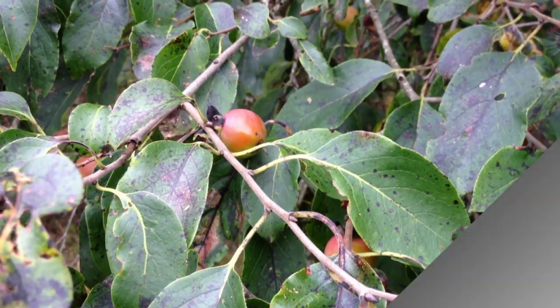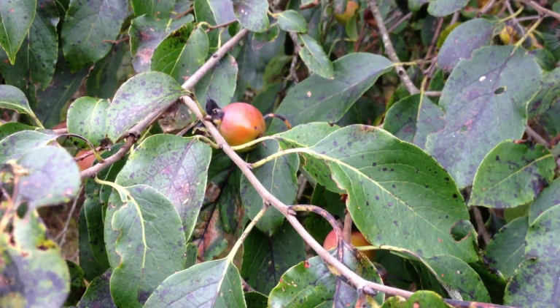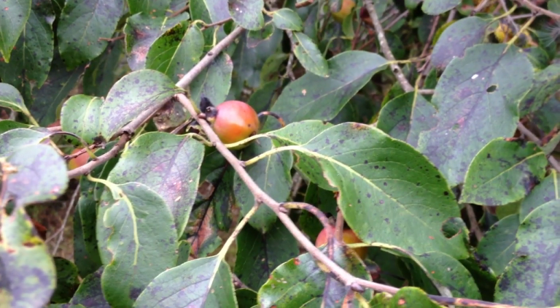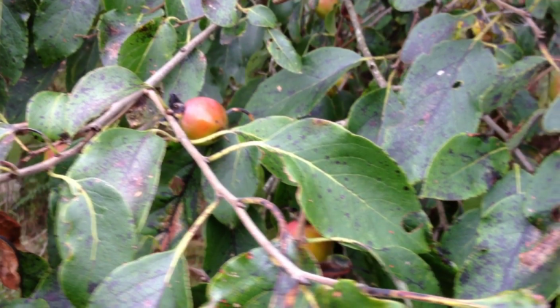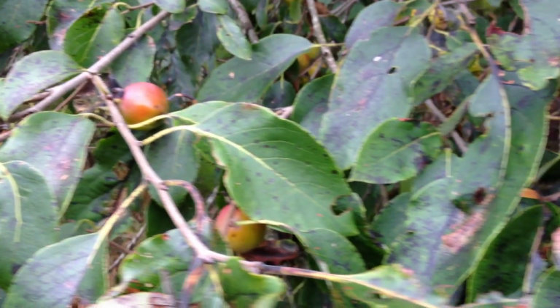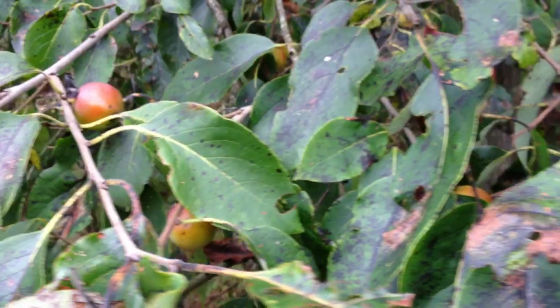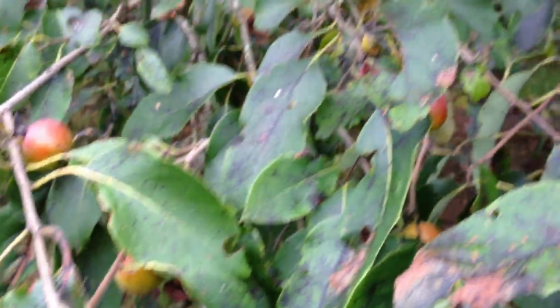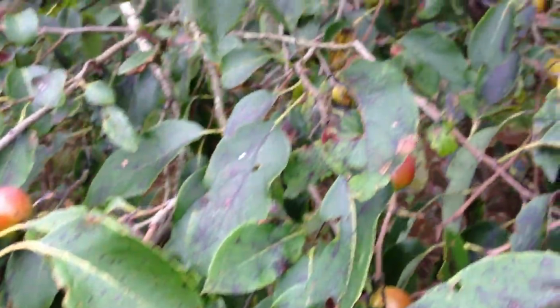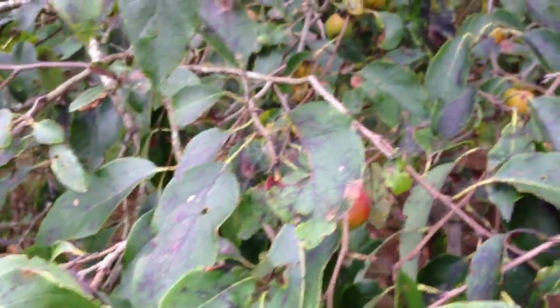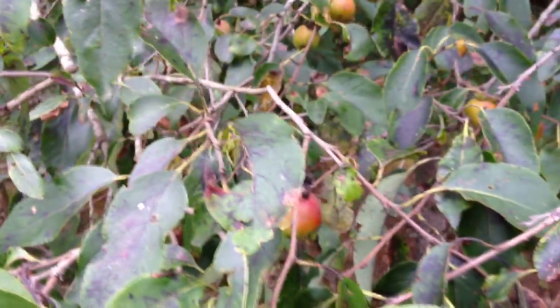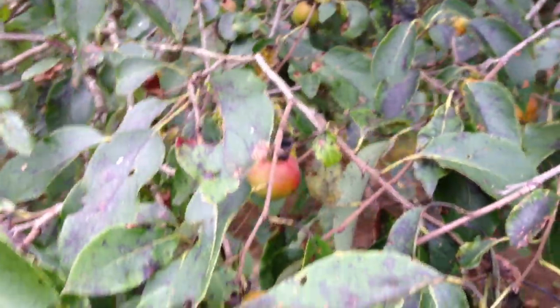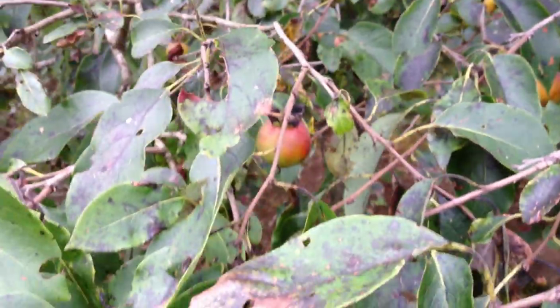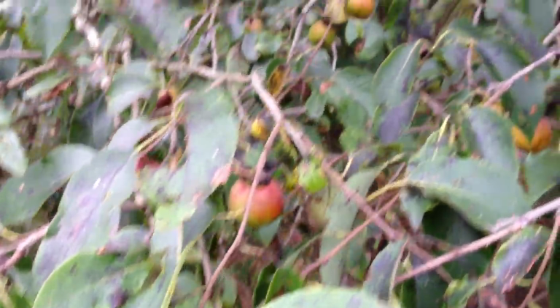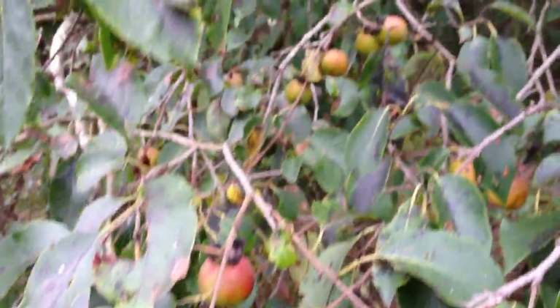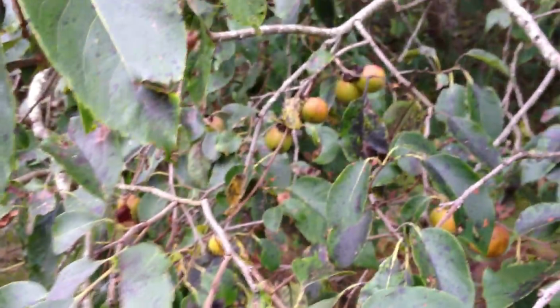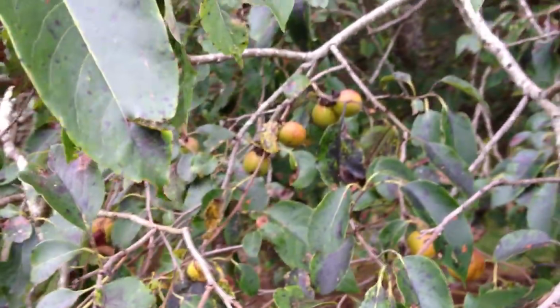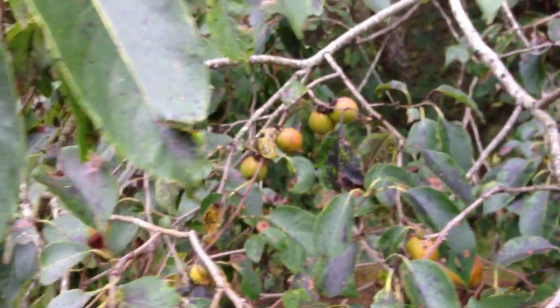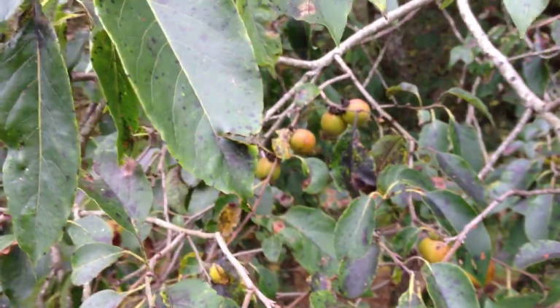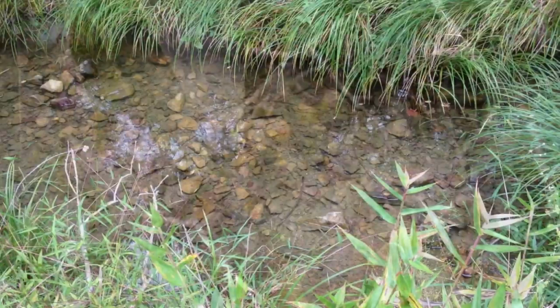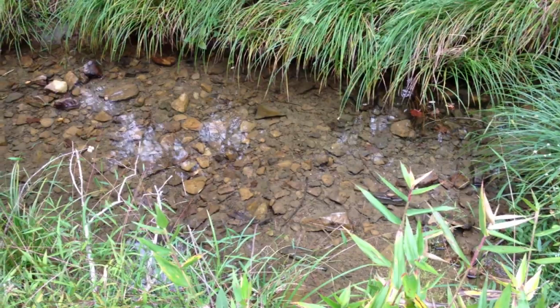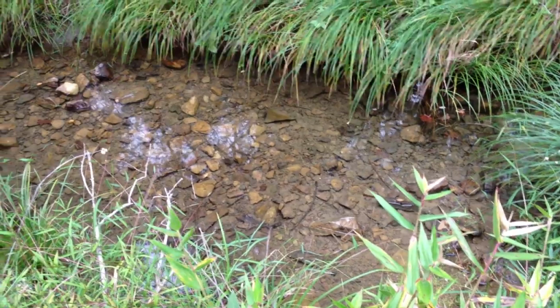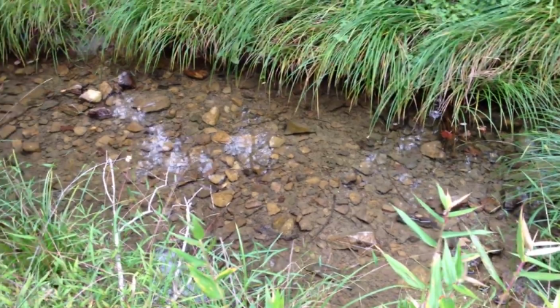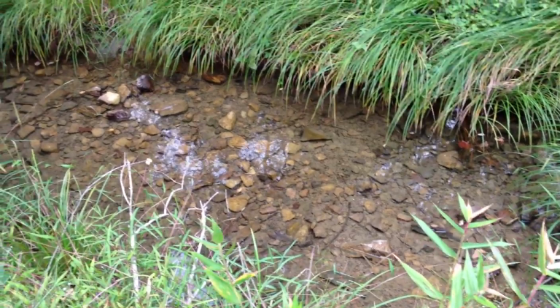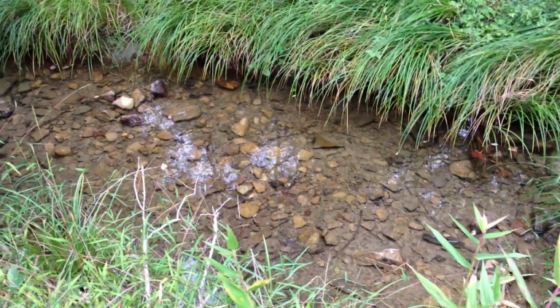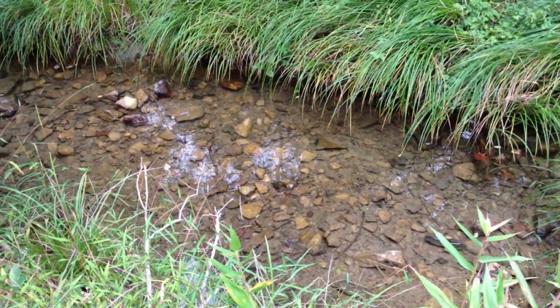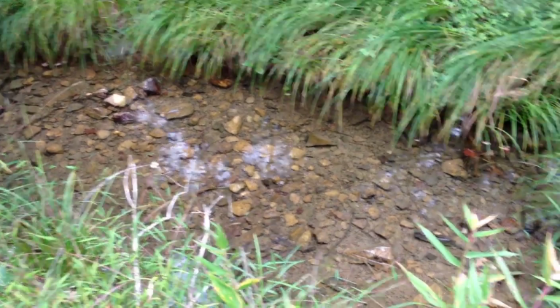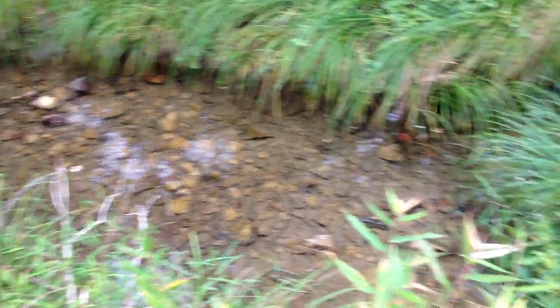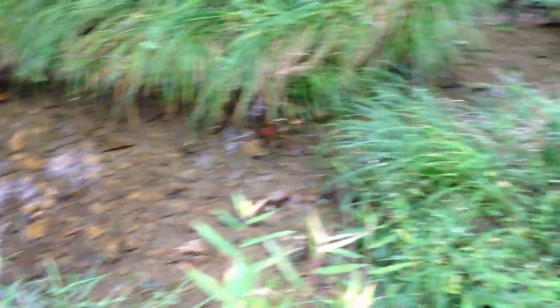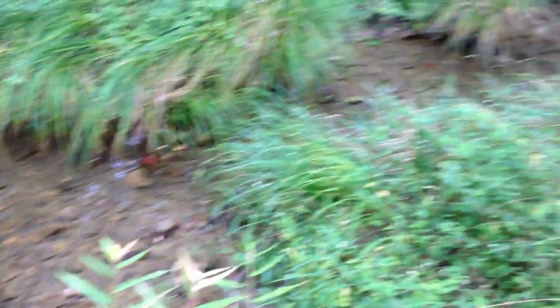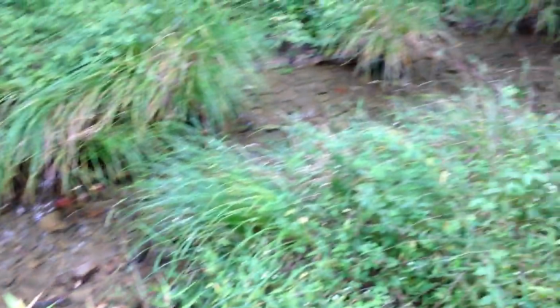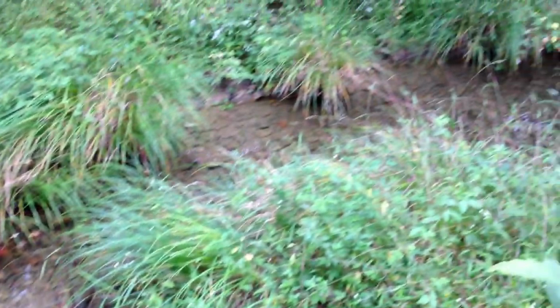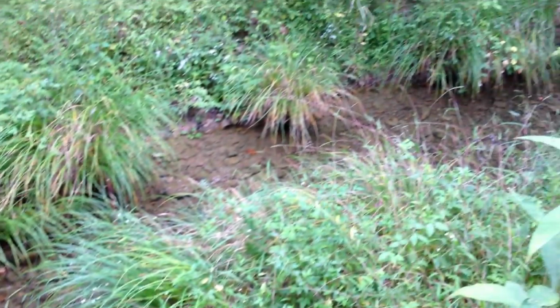This persimmon tree is absolutely loaded with fruit and it's starting to get ripe. There's not much water in the stream, but where there is water it's very clear, and there are some little fish down there.